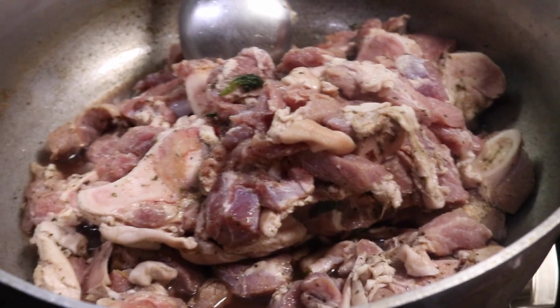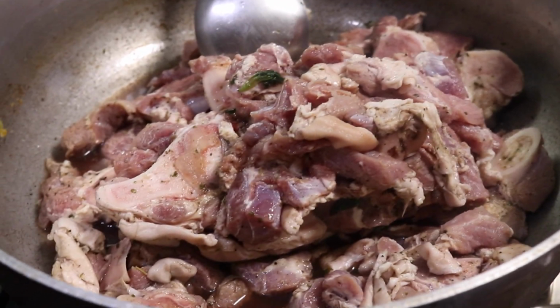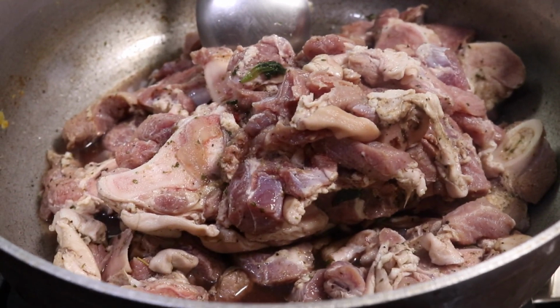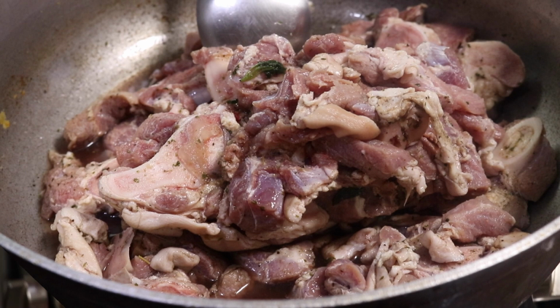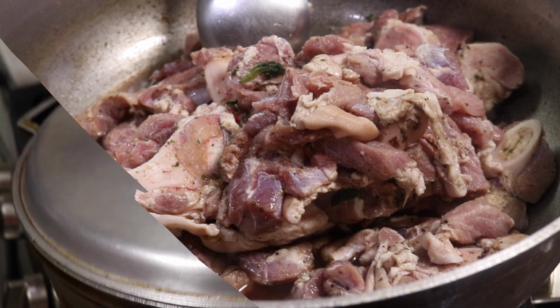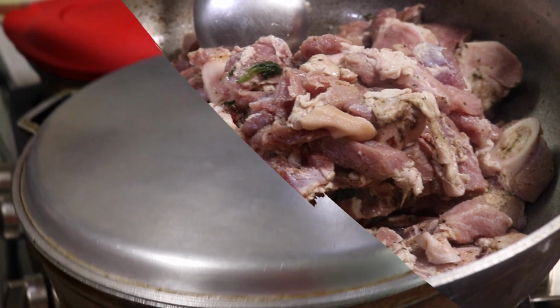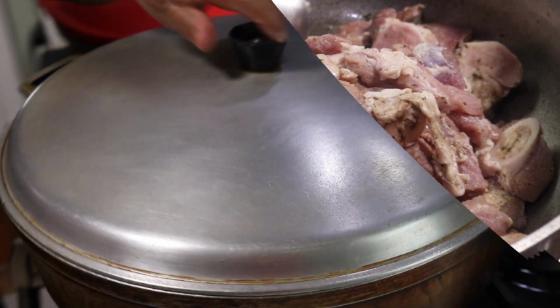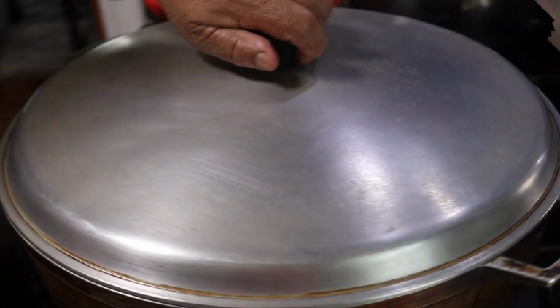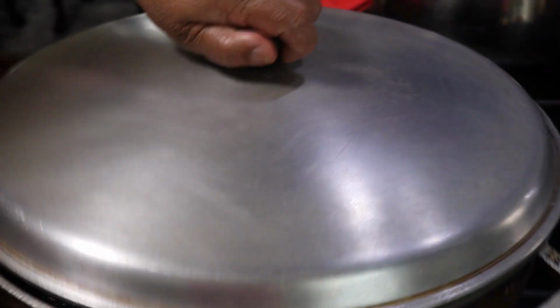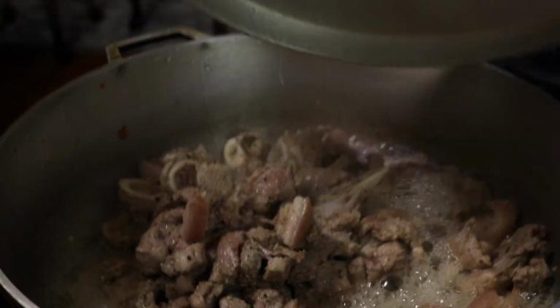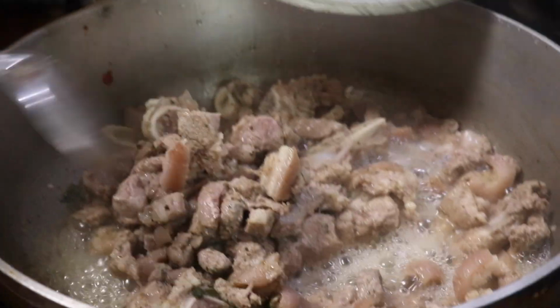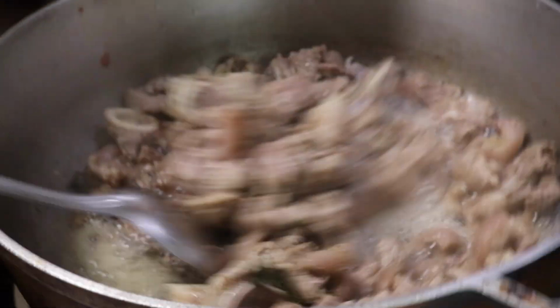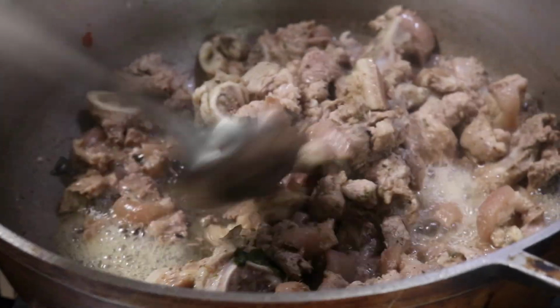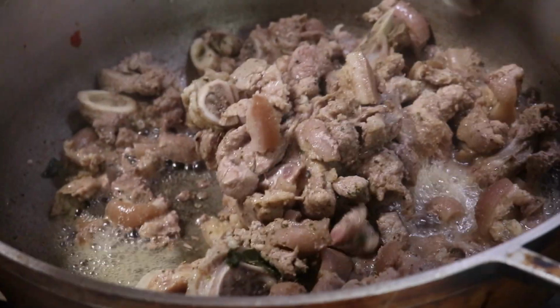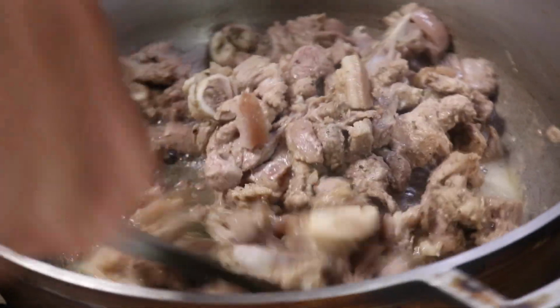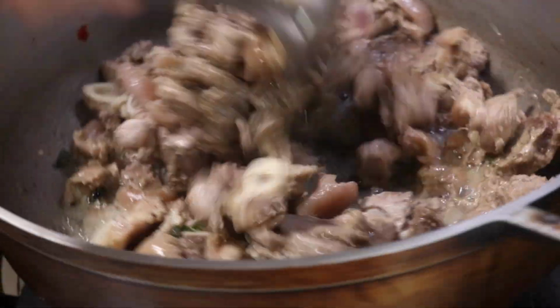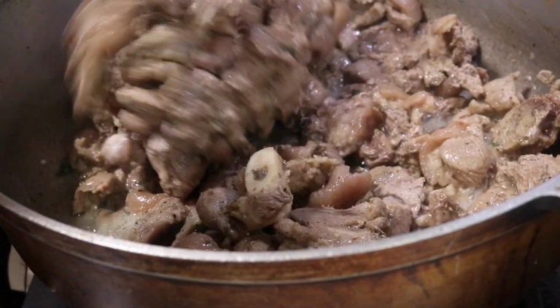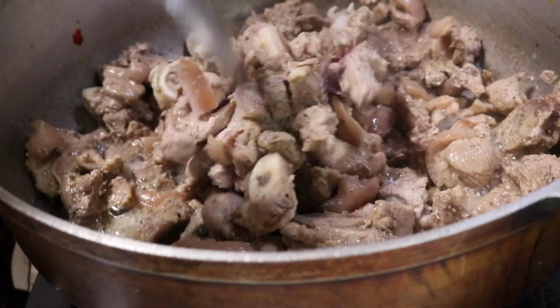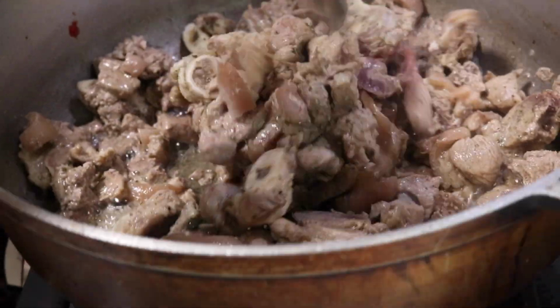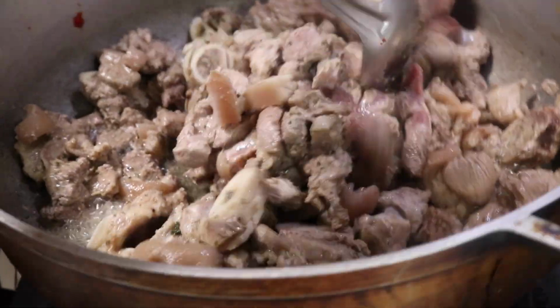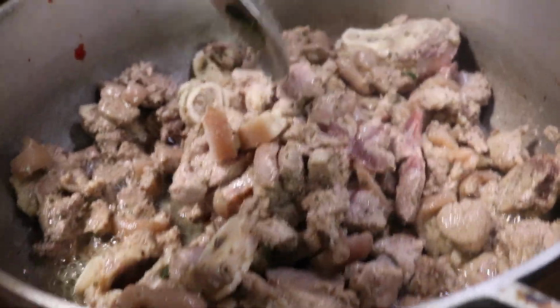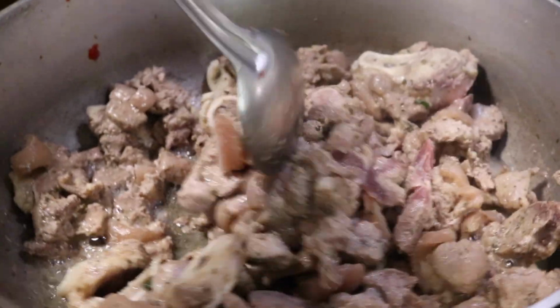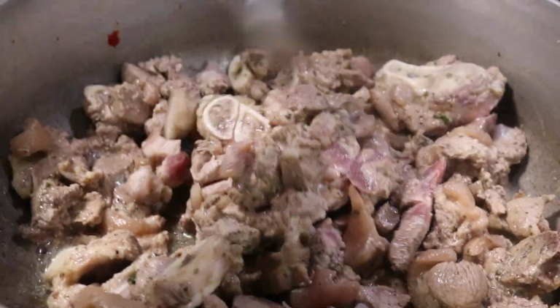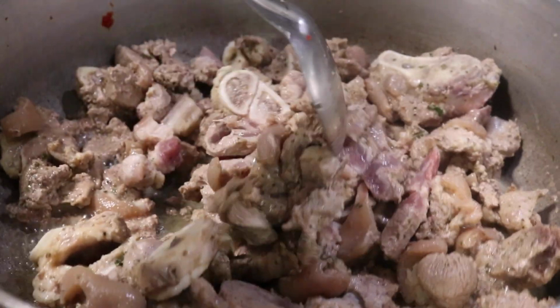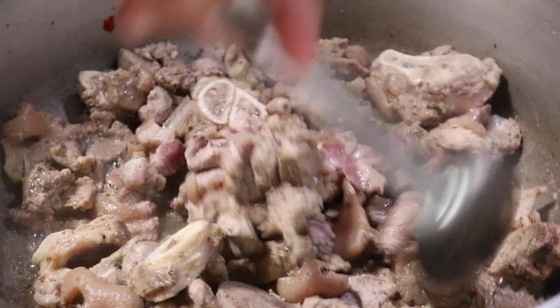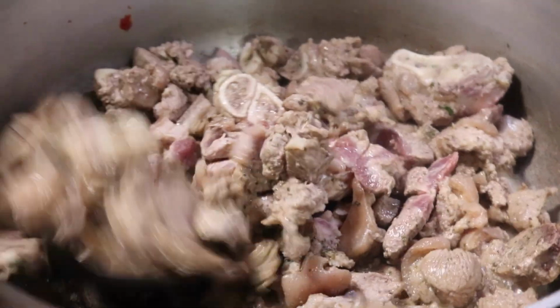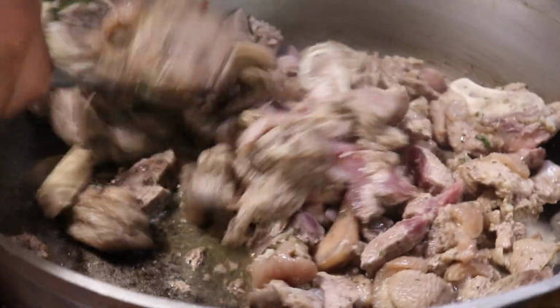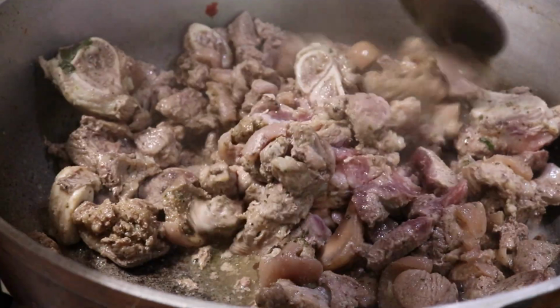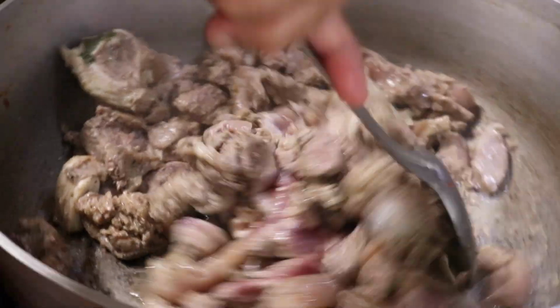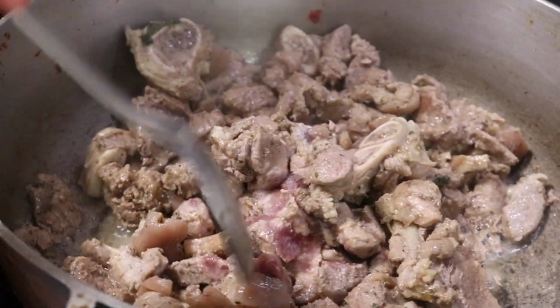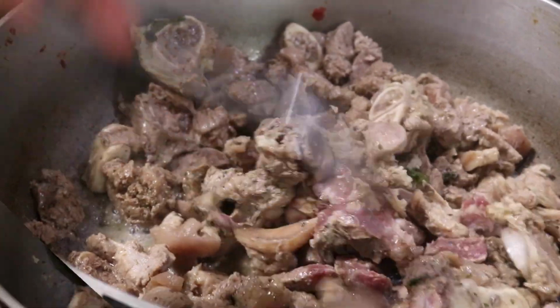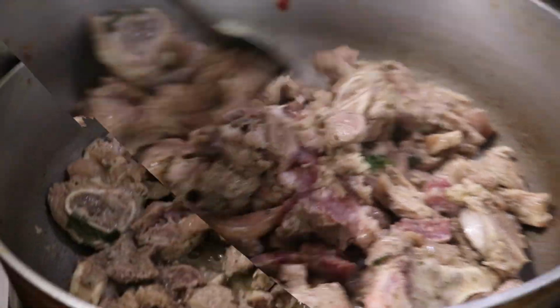Once you get it in the pot you're gonna crank it up to a high heat and let all of those juices release. Our pork meat was a little bit frozen still because Grammy had seasoned it and then put it in the freezer a couple of weeks ago just to make the process simpler. All you want is for those juices to dry up and for it to start frying up in the pan a little bit.